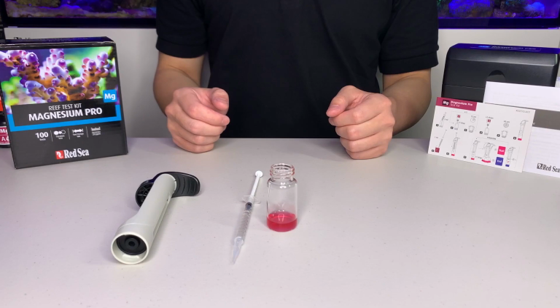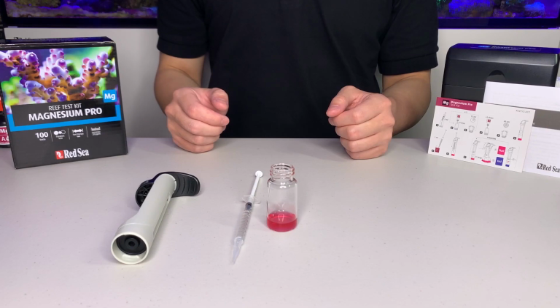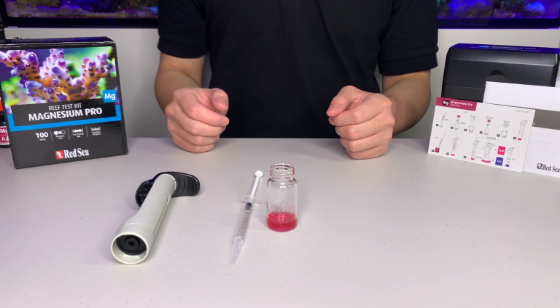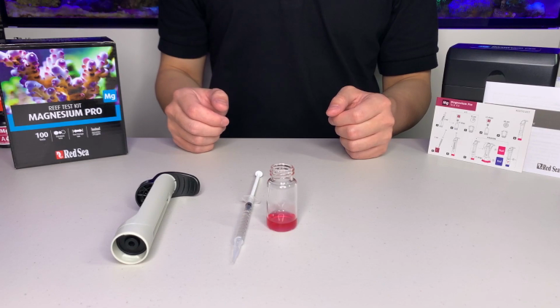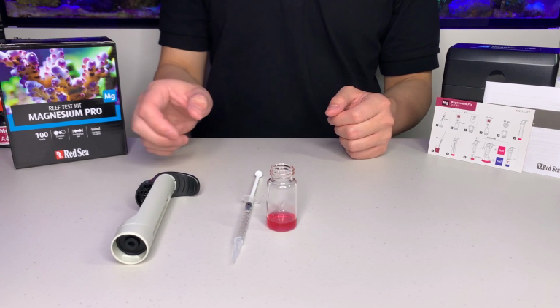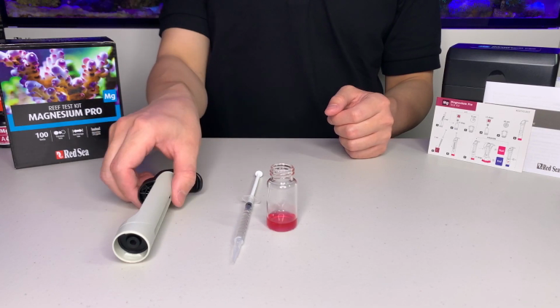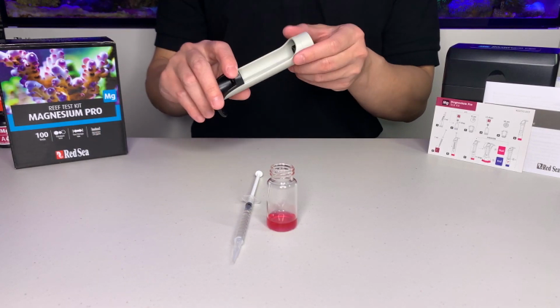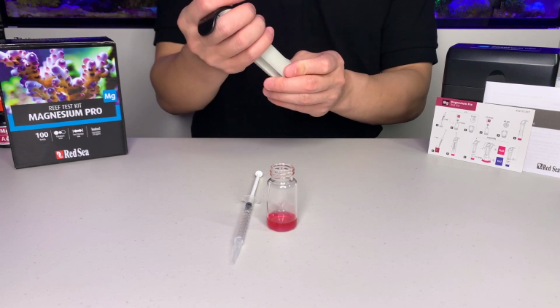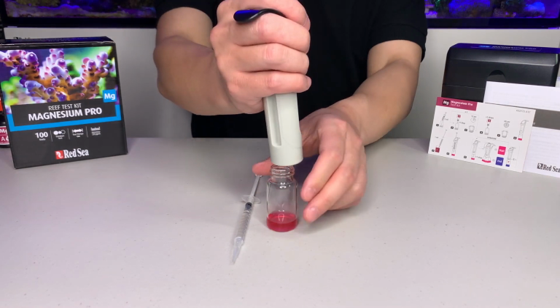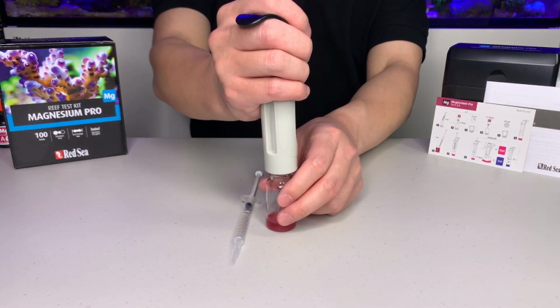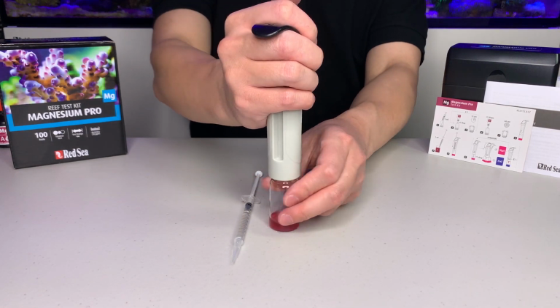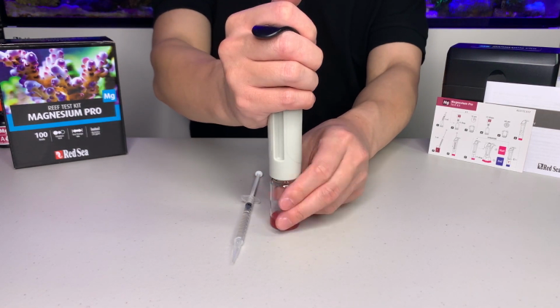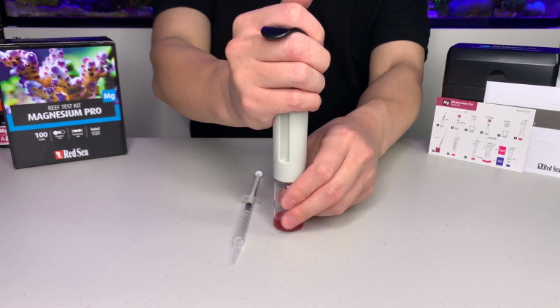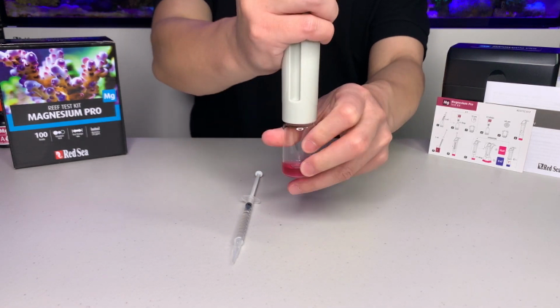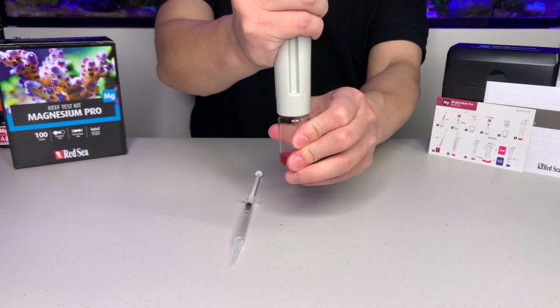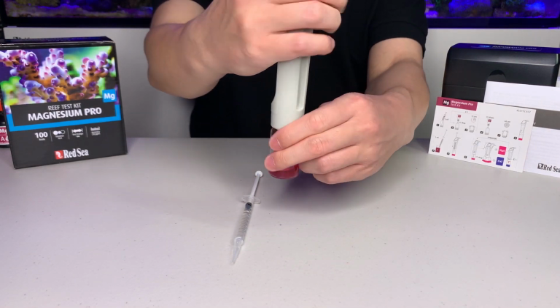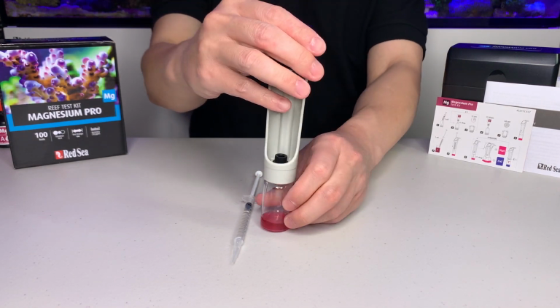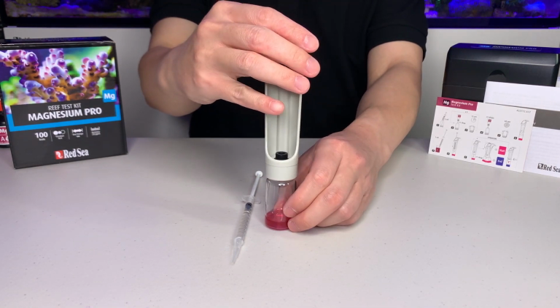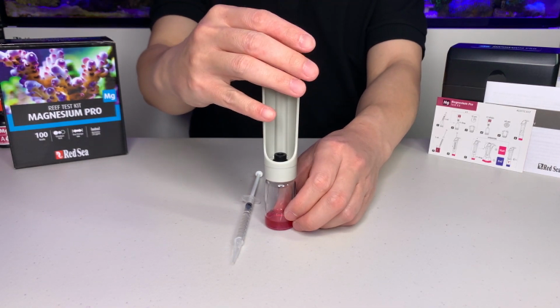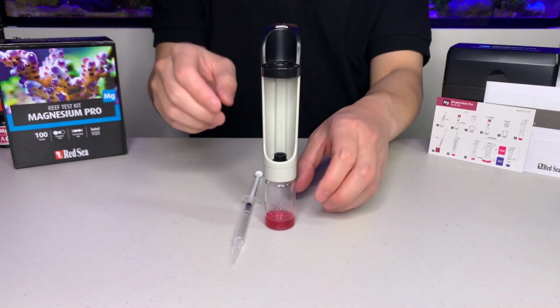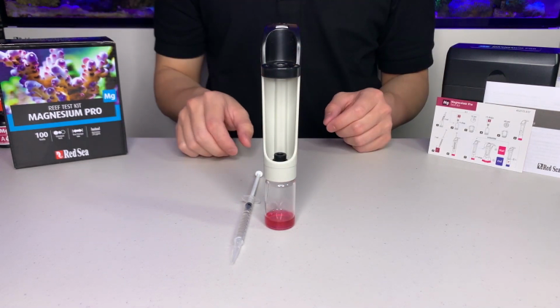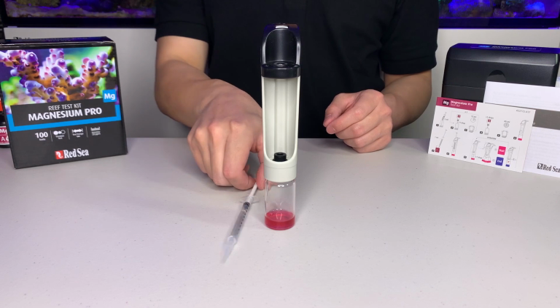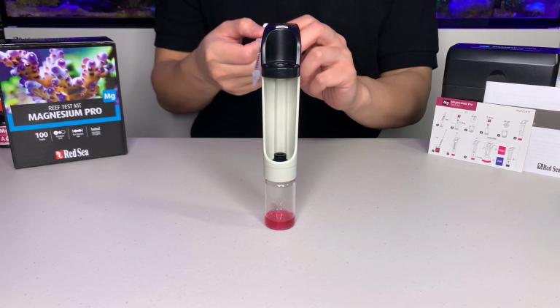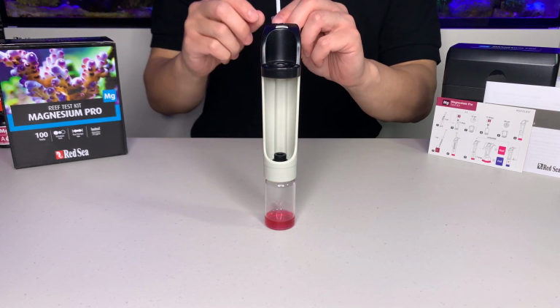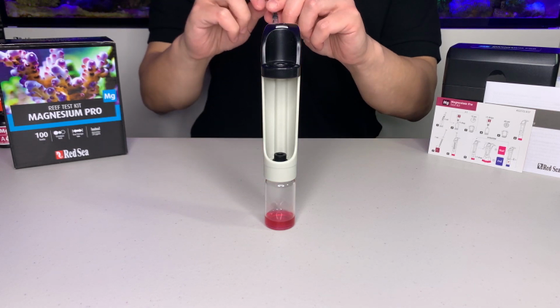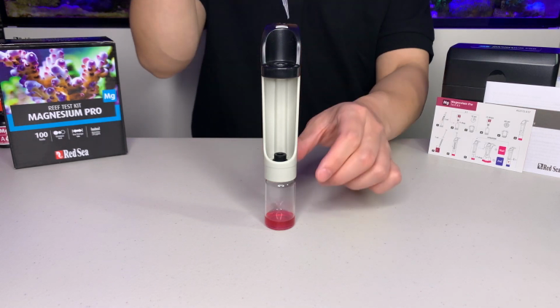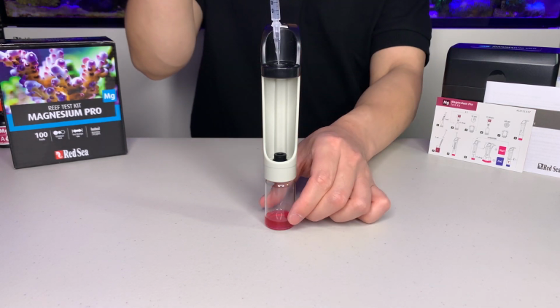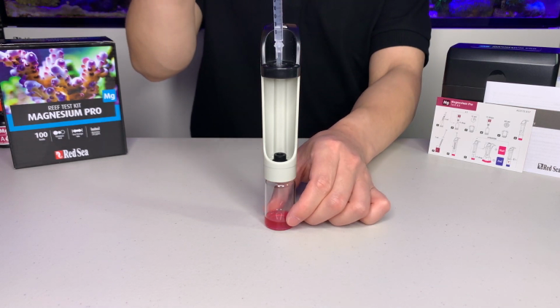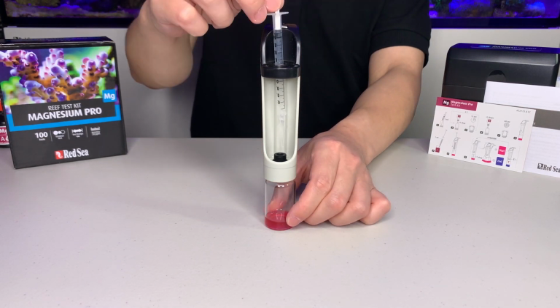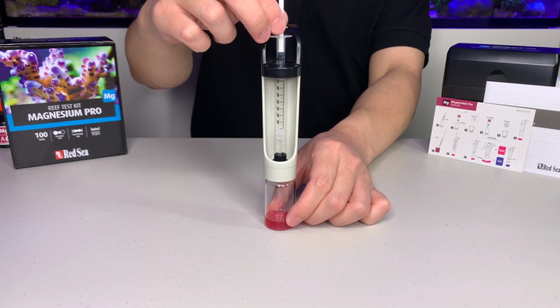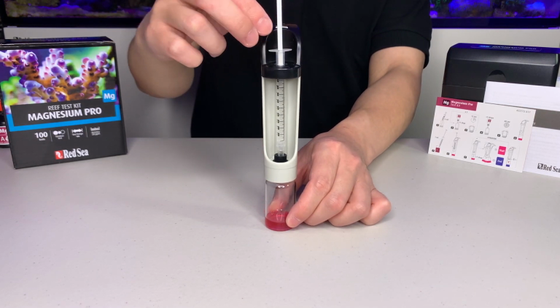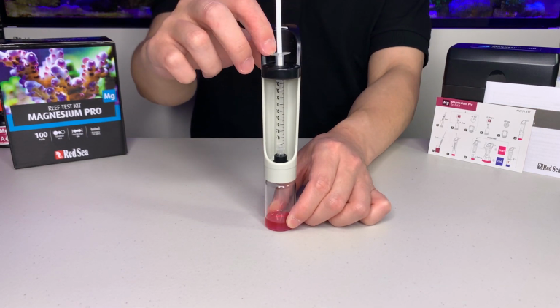Now we are going to assemble the titrator. Screw the vial onto the bottom, and we insert the syringe into the titrator. Make sure the scale is clearly visible.